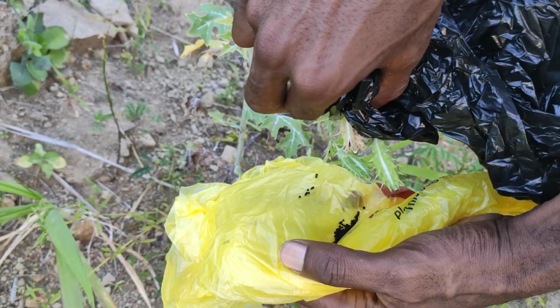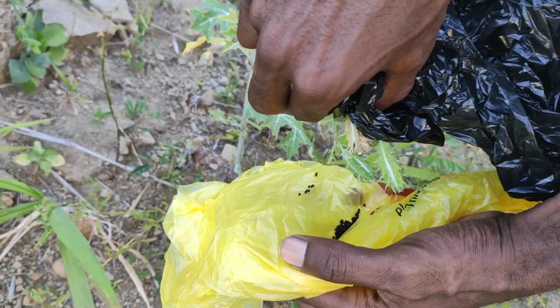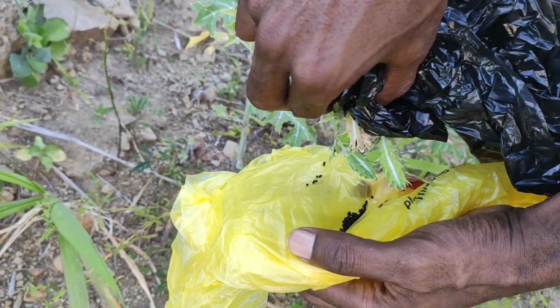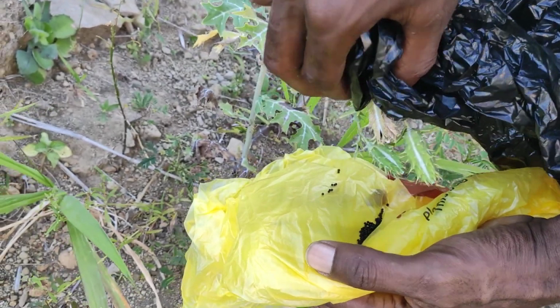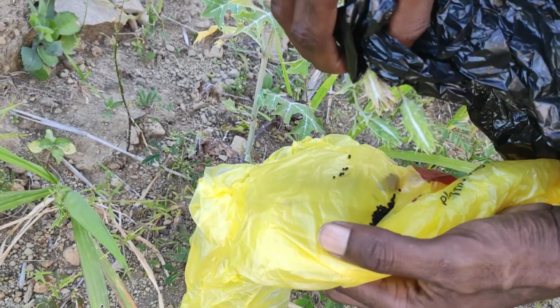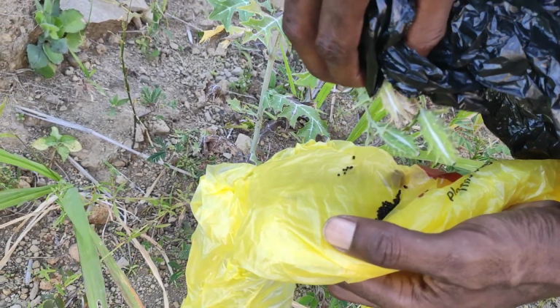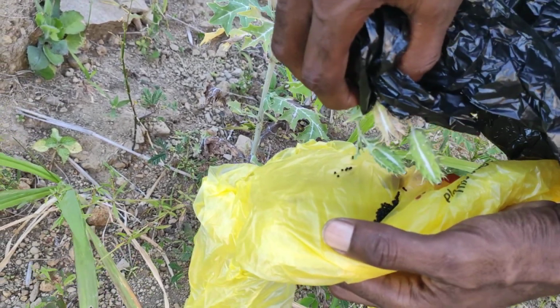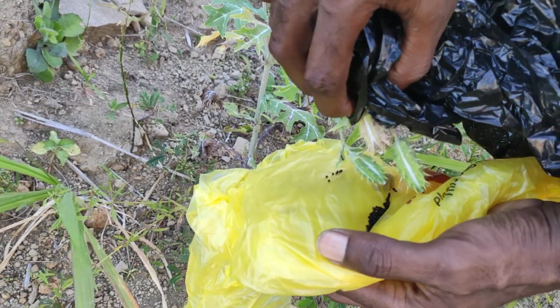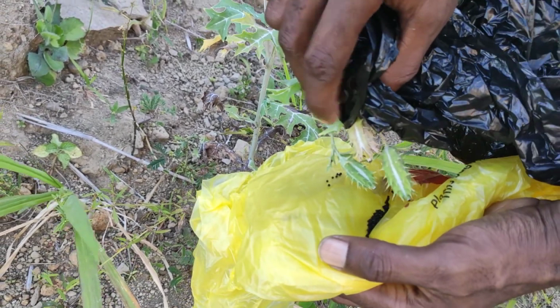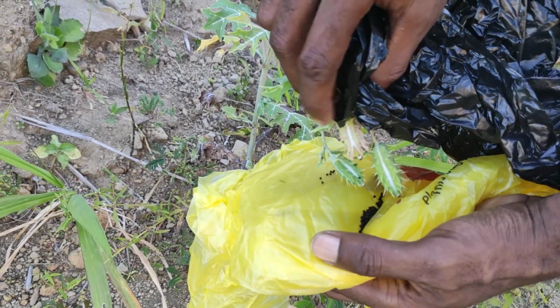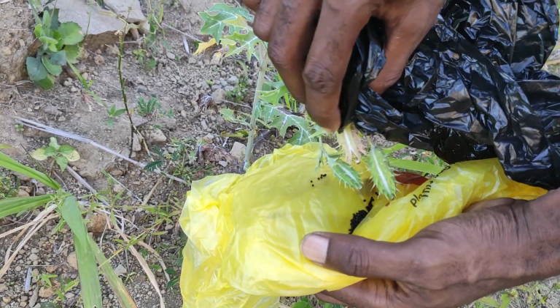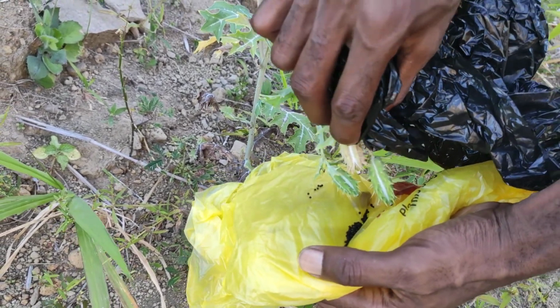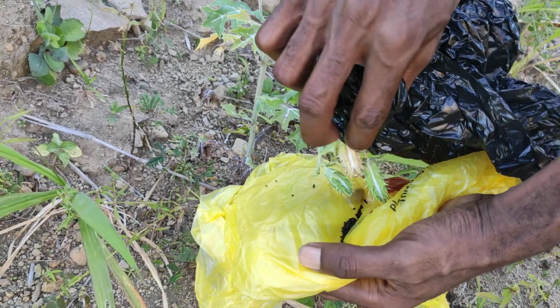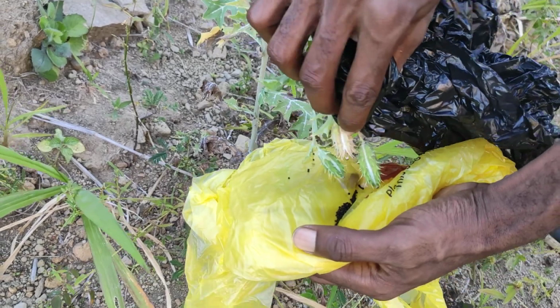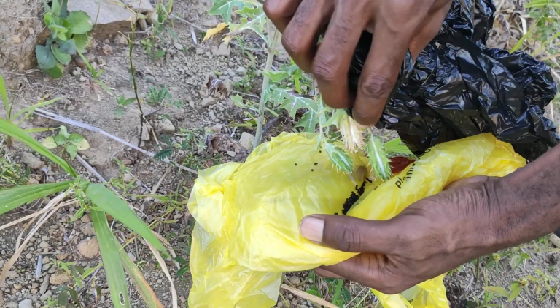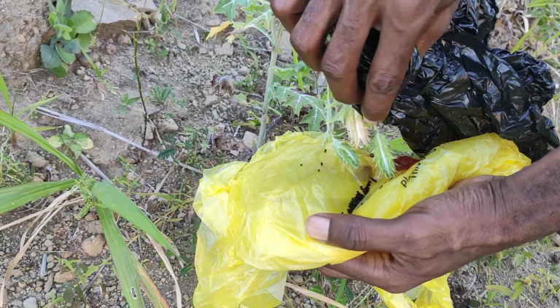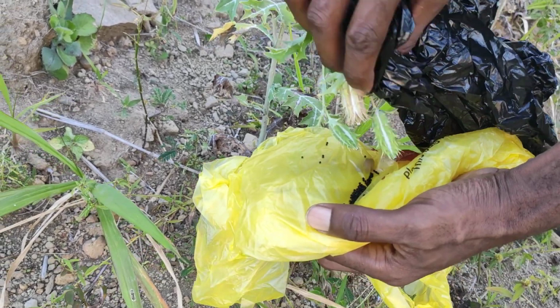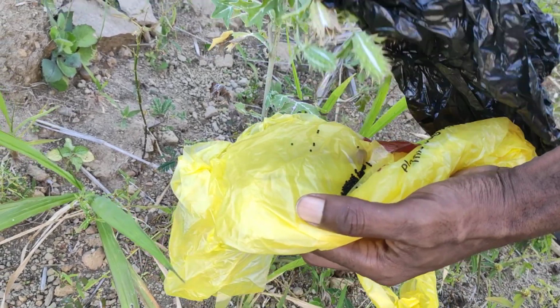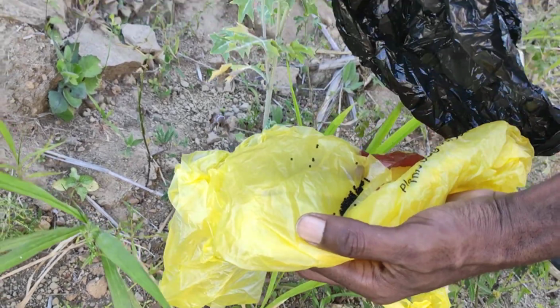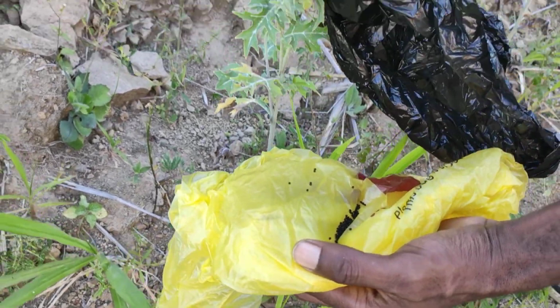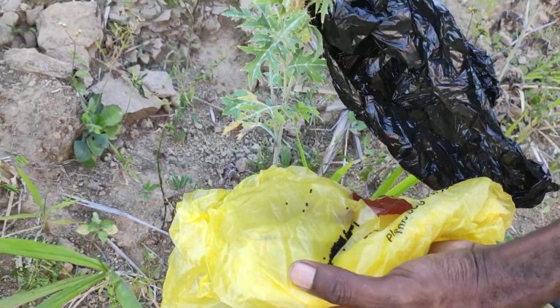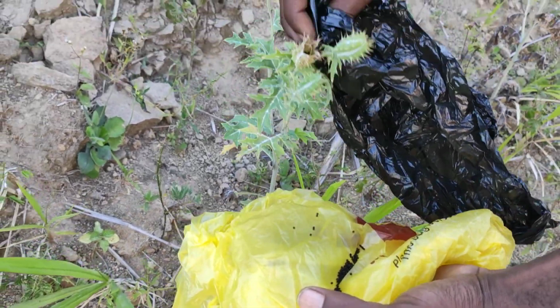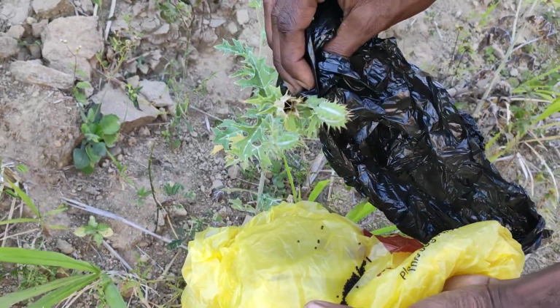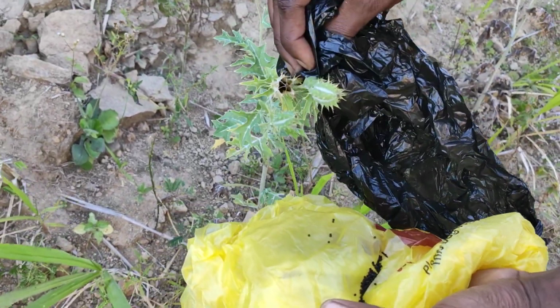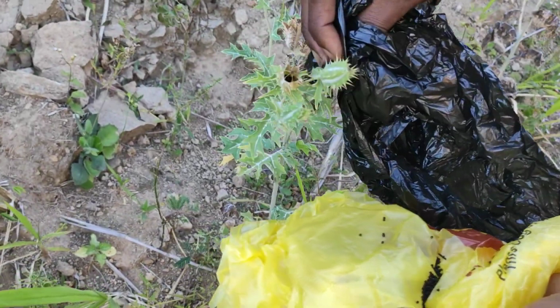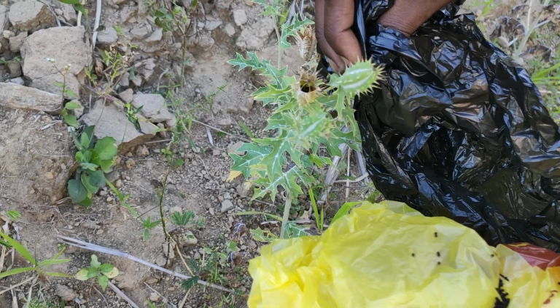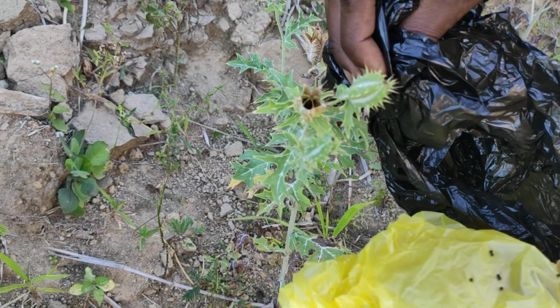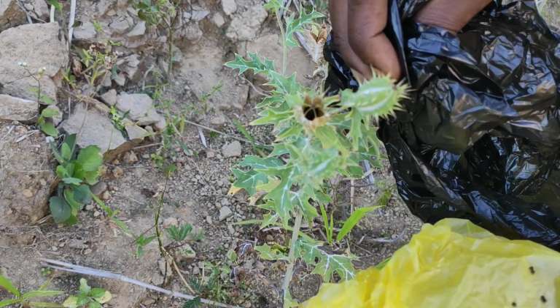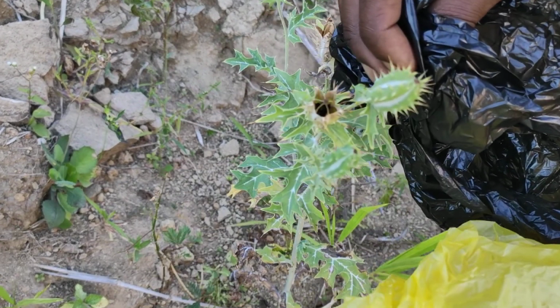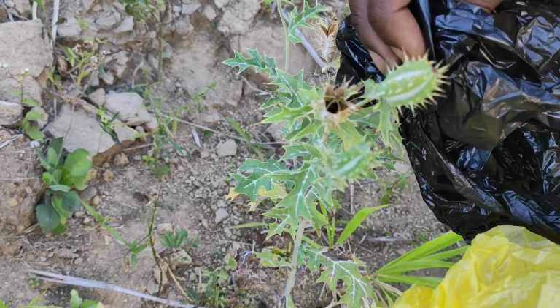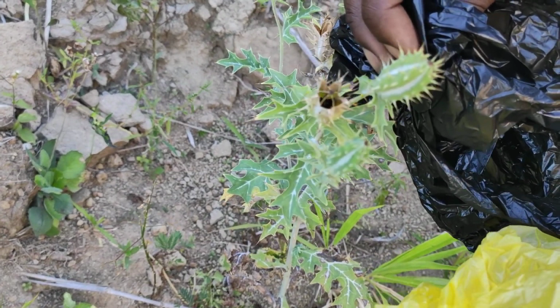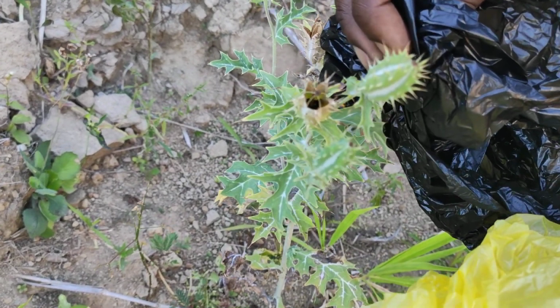Take them out and then take them to wherever you like to use them. We're going to do this to all the plants. As you can see there's a few more still in there — we're going to come back for those in a bit.